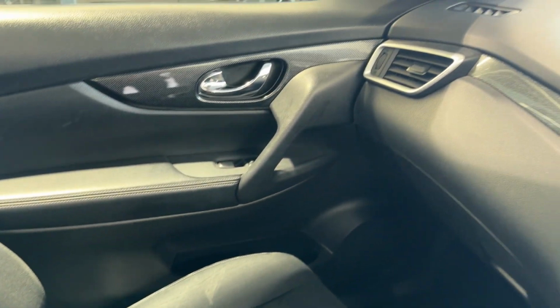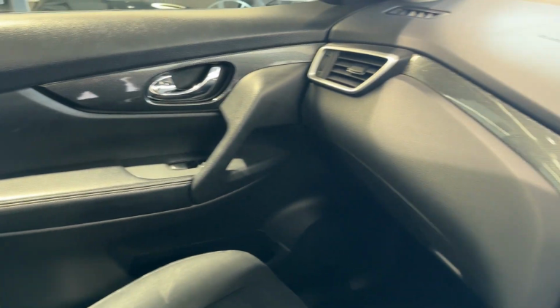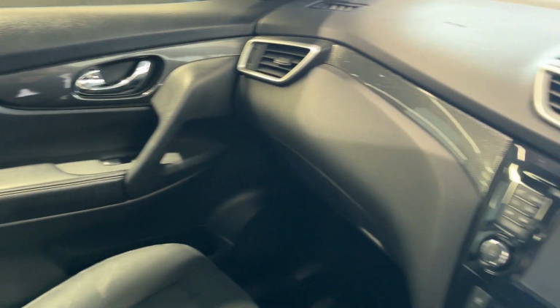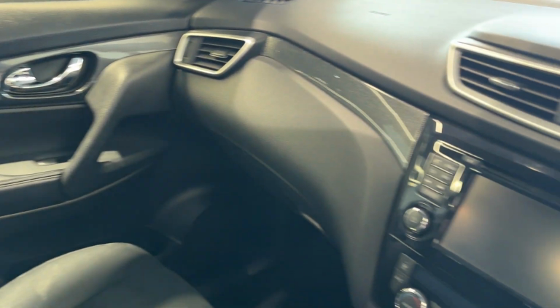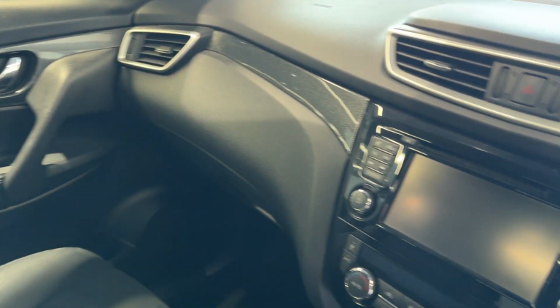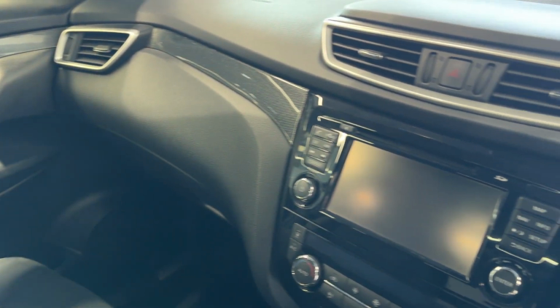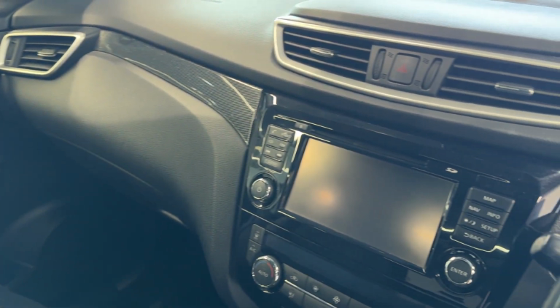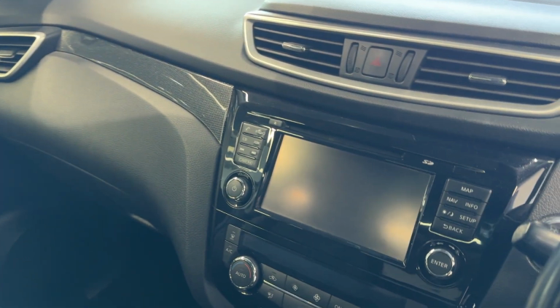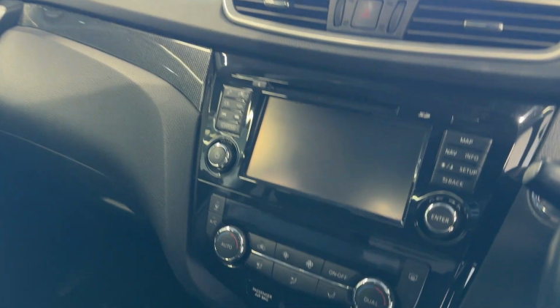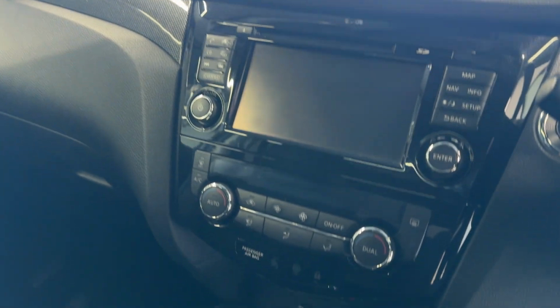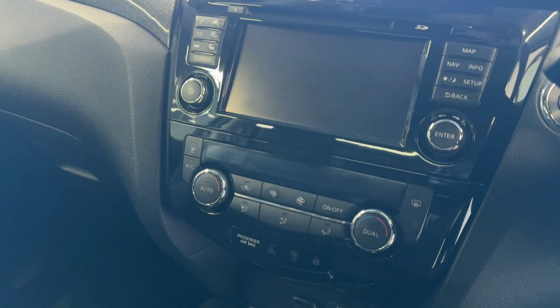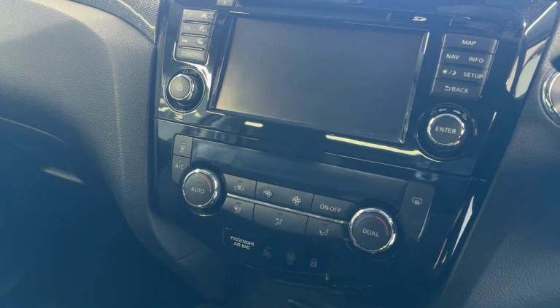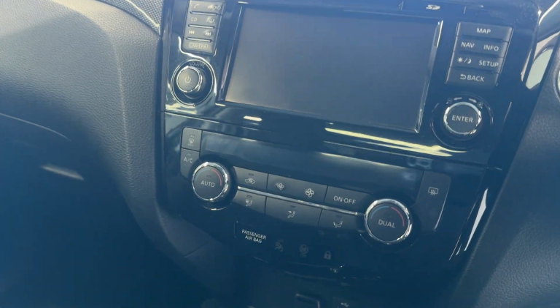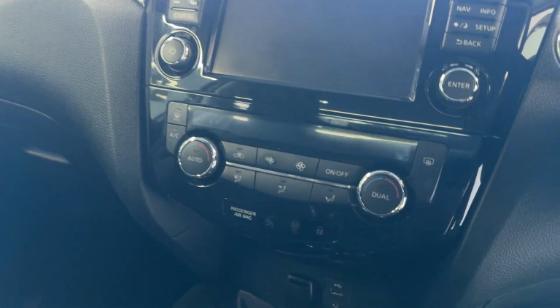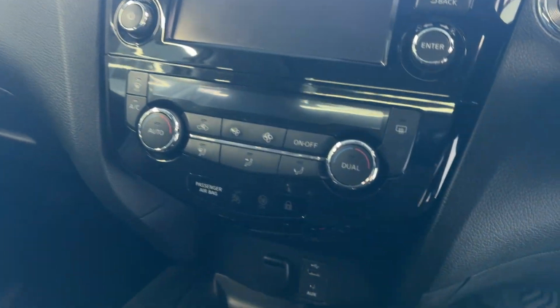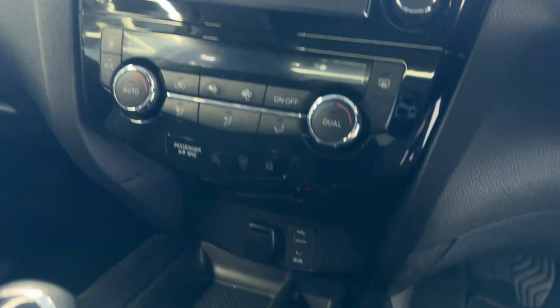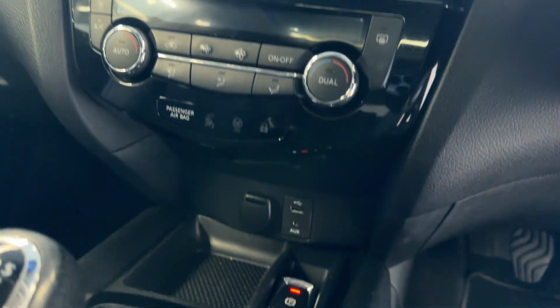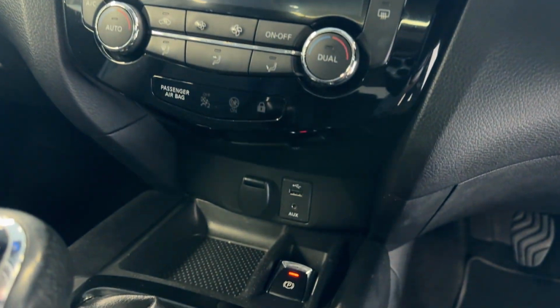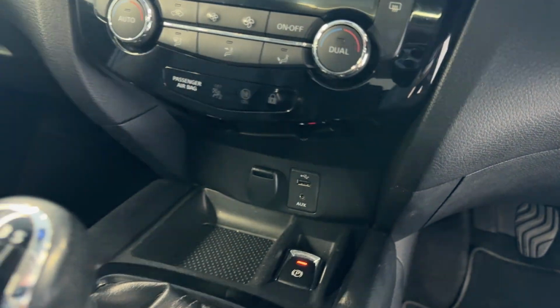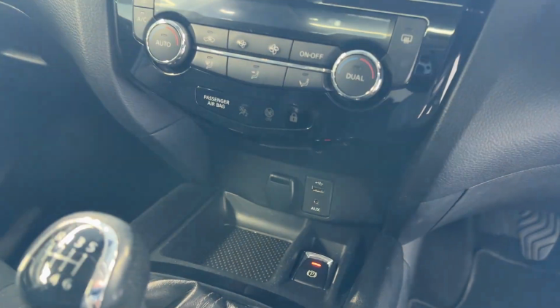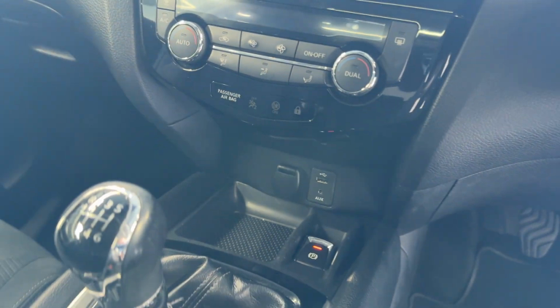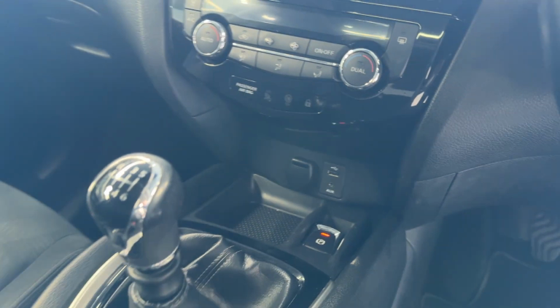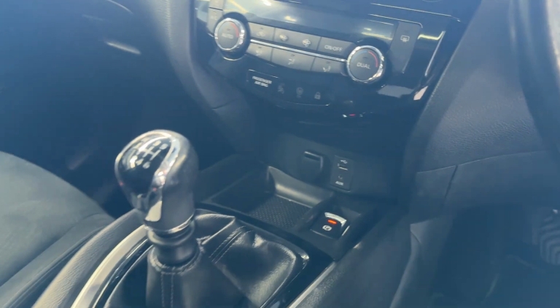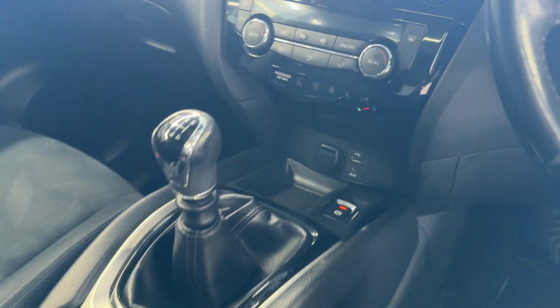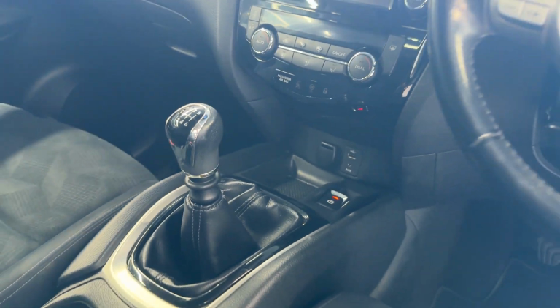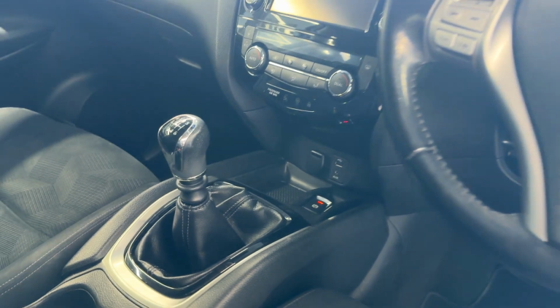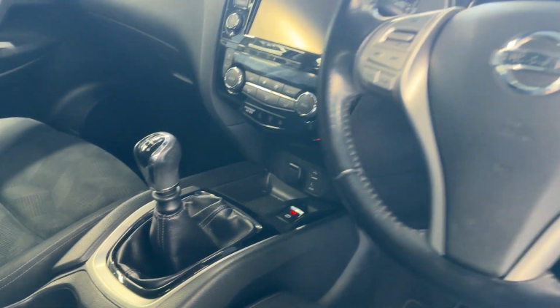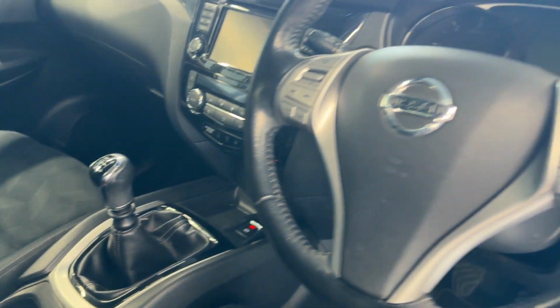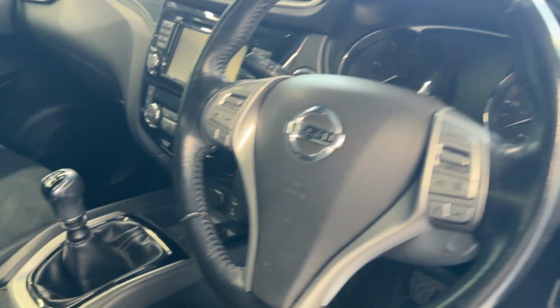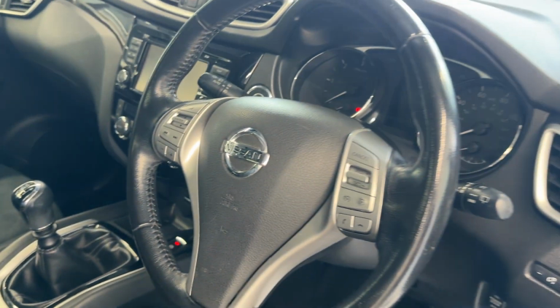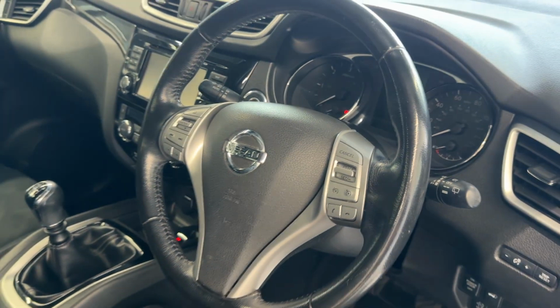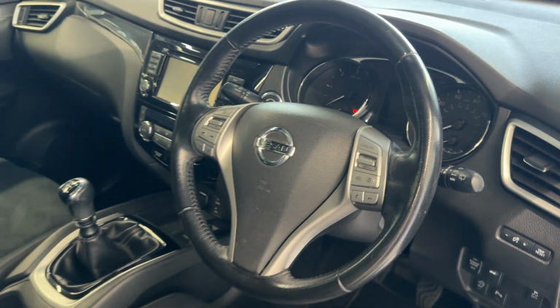Here we have the infotainment screen, climate controls, electronic handbrake, and a leather steering wheel.